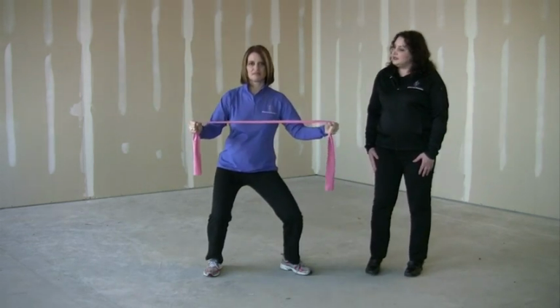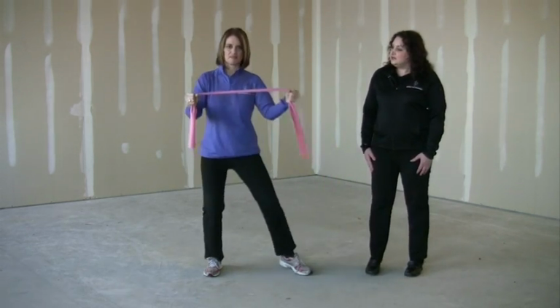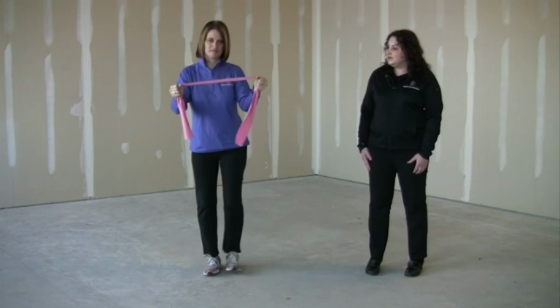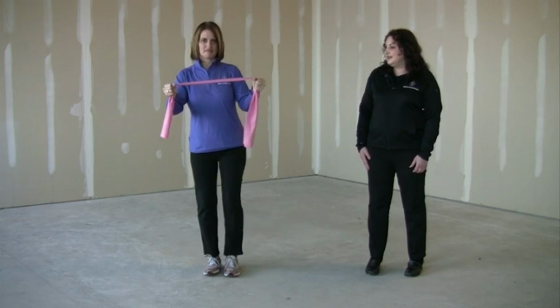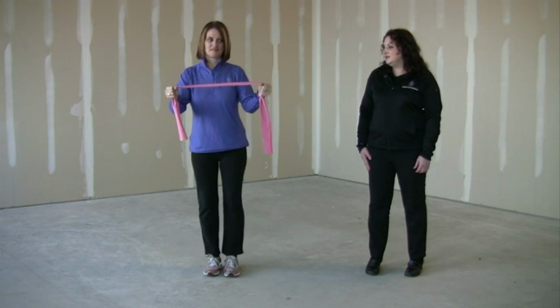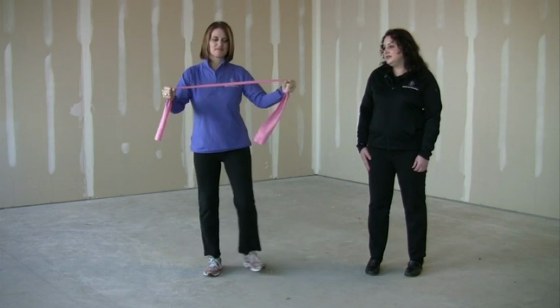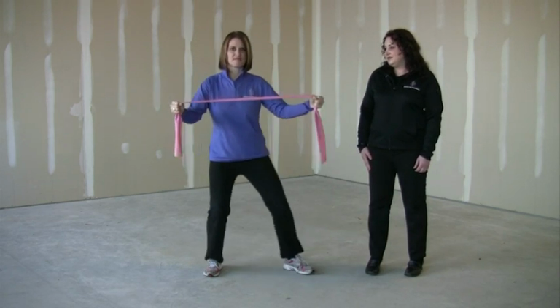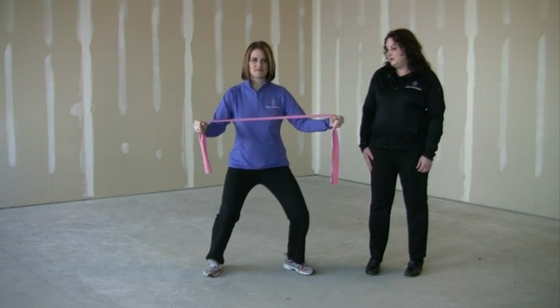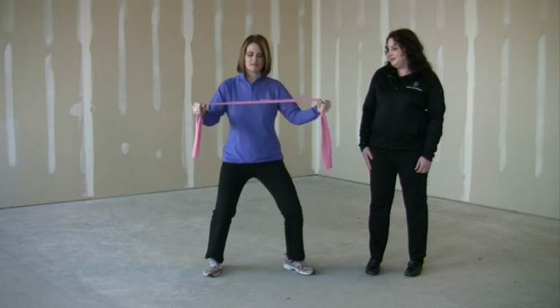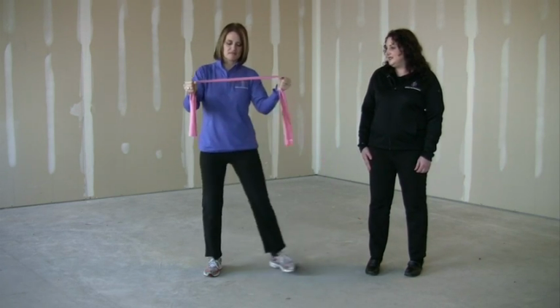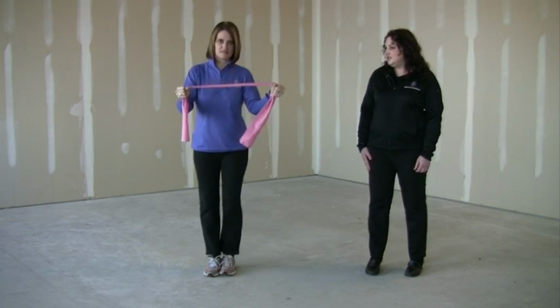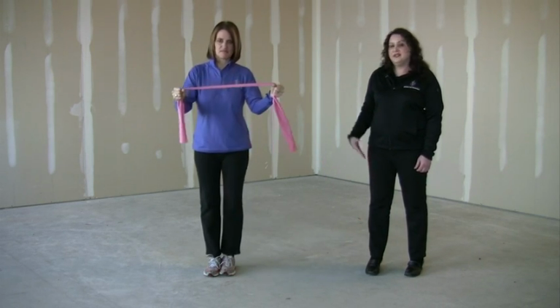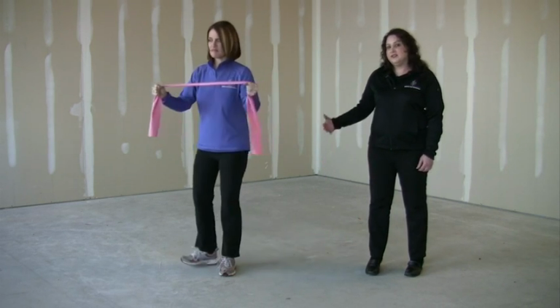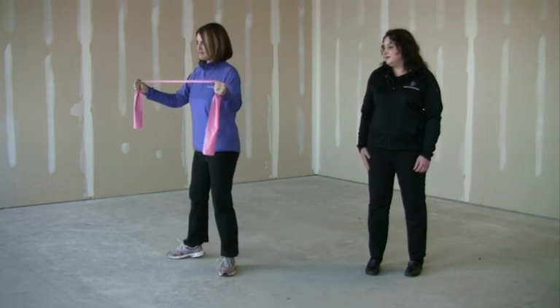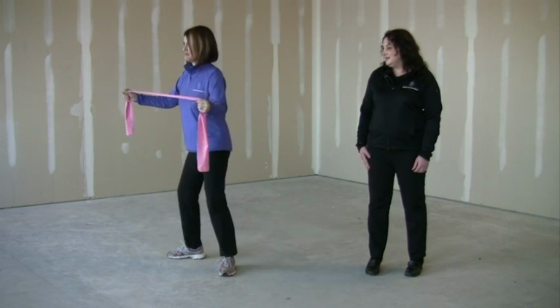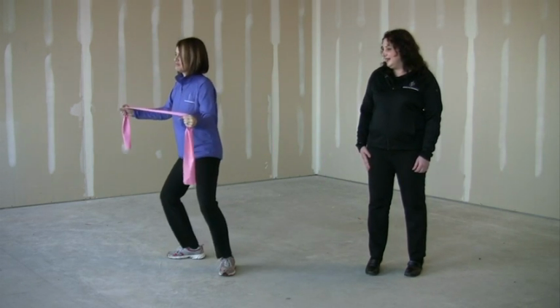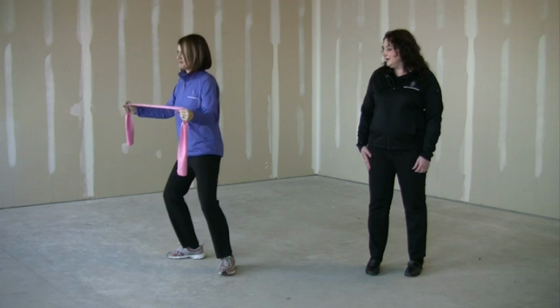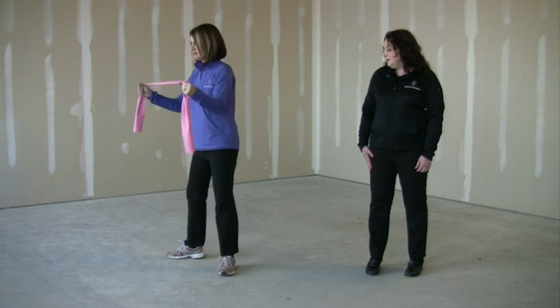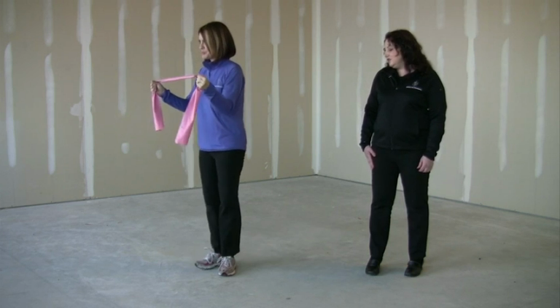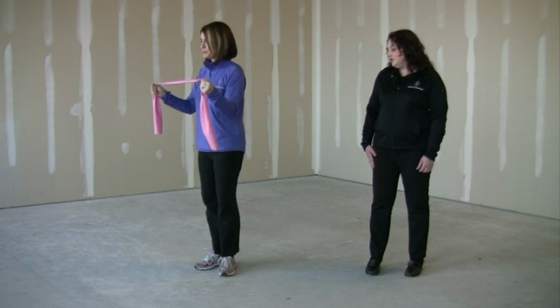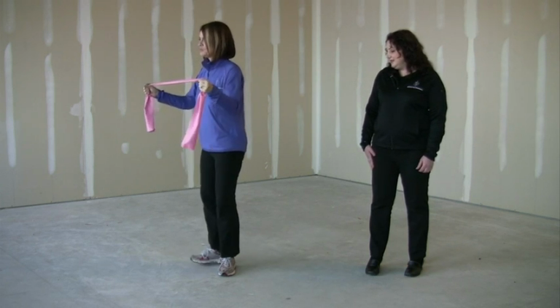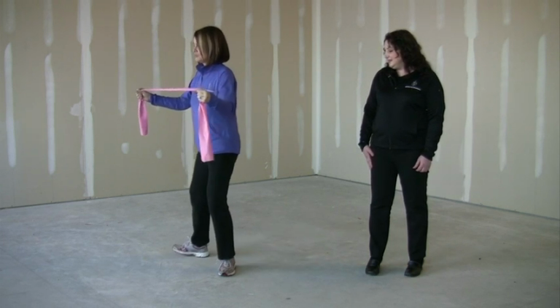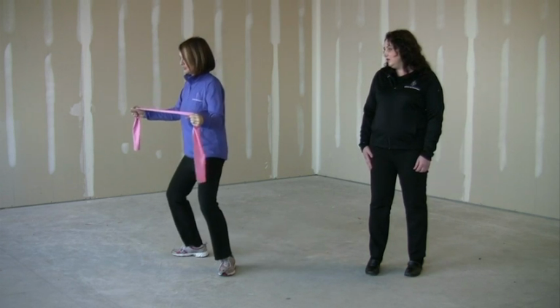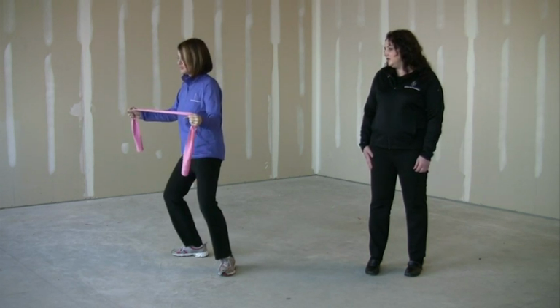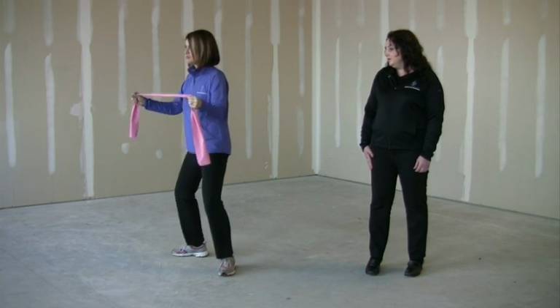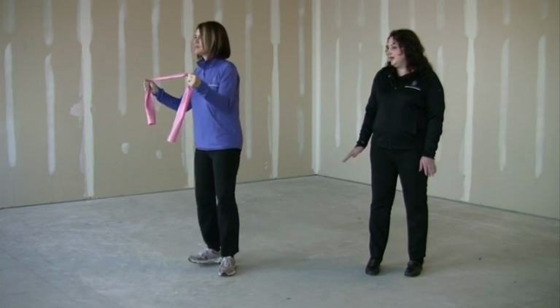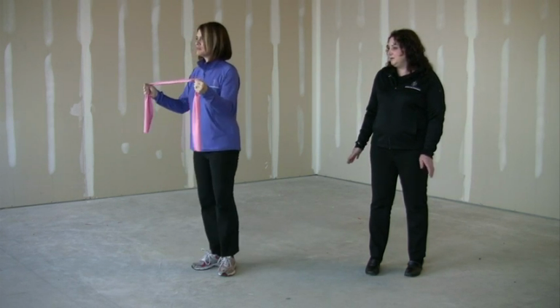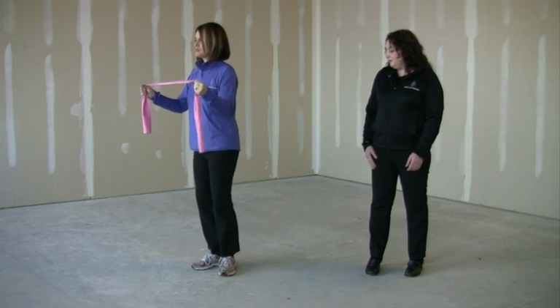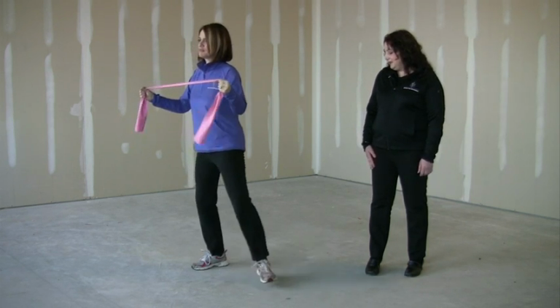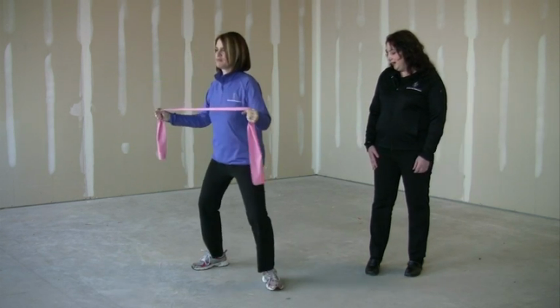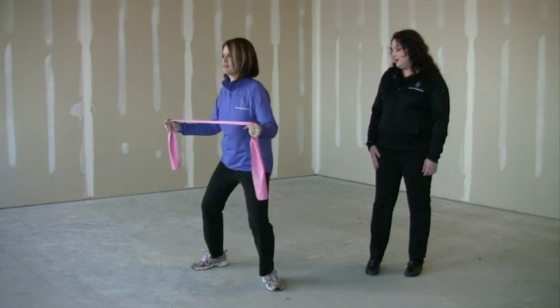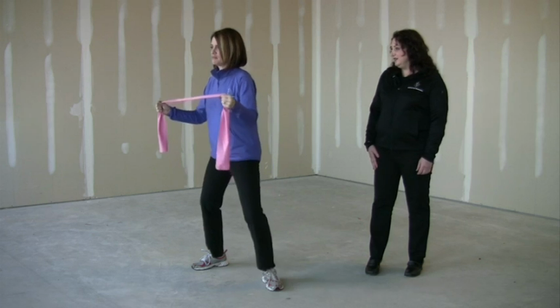You can do this in two sets of ten repetitions each and alternate from side to side, making sure that your knee doesn't extend over your toe and placing your weight on your heels.